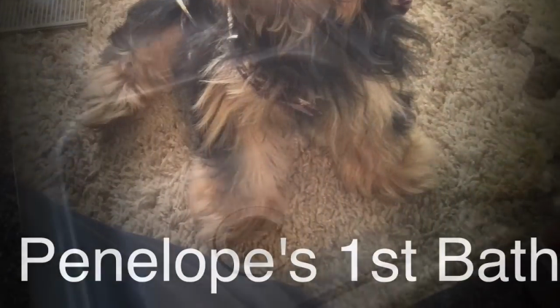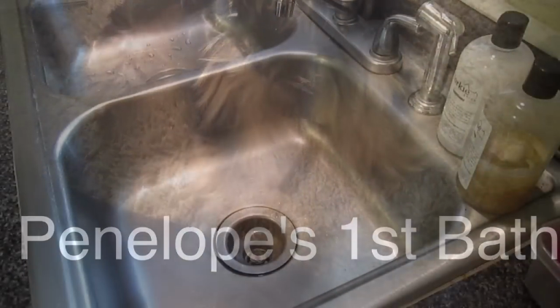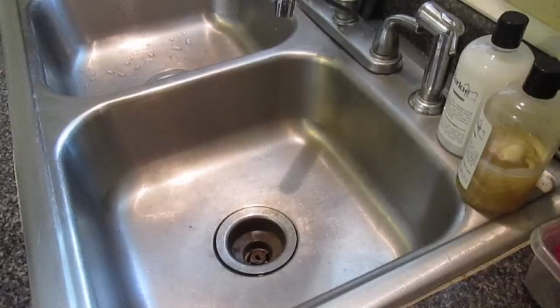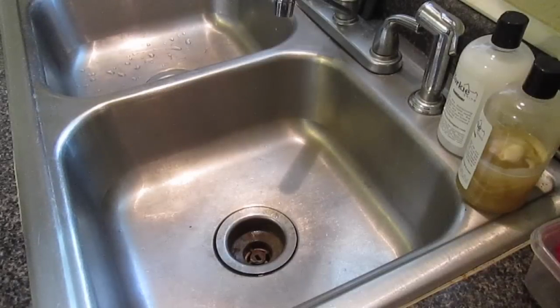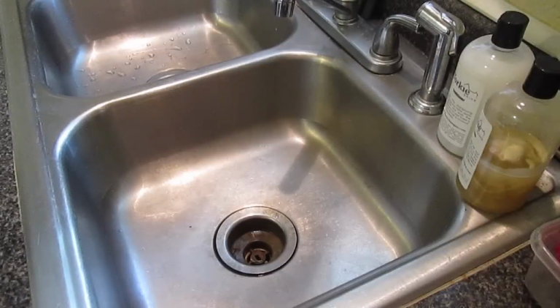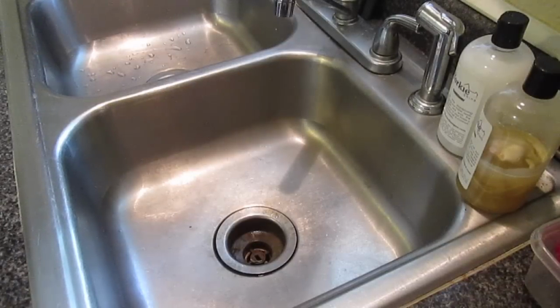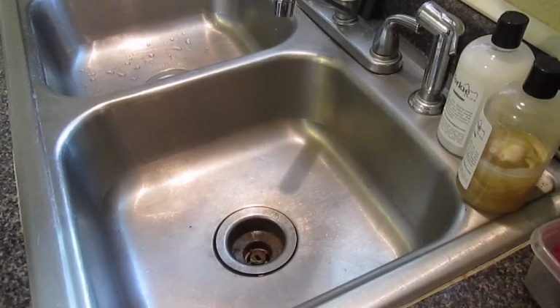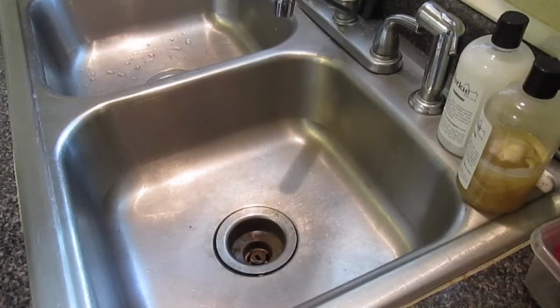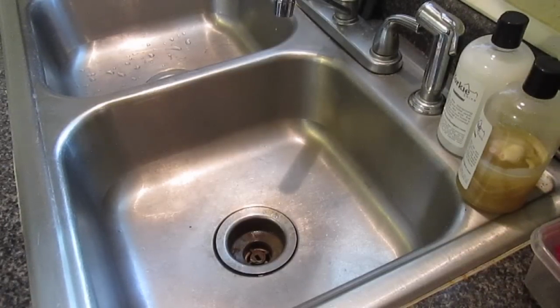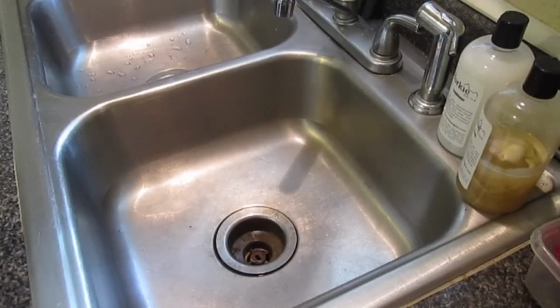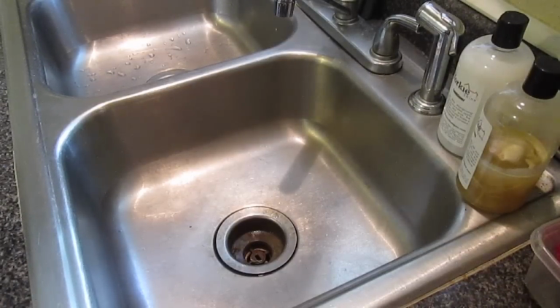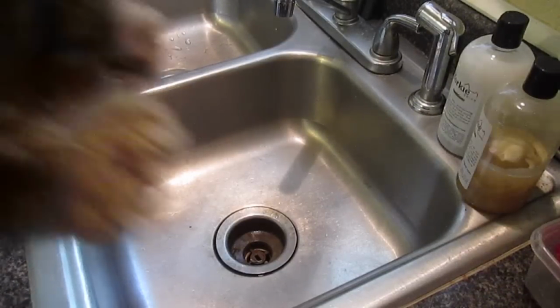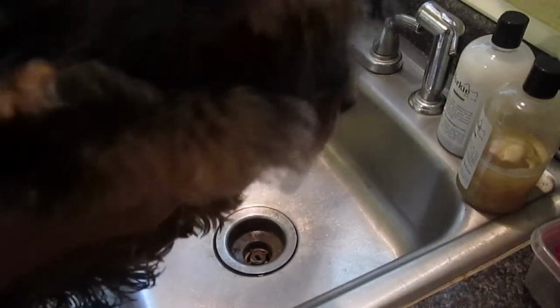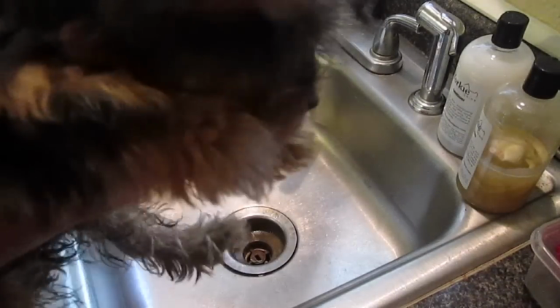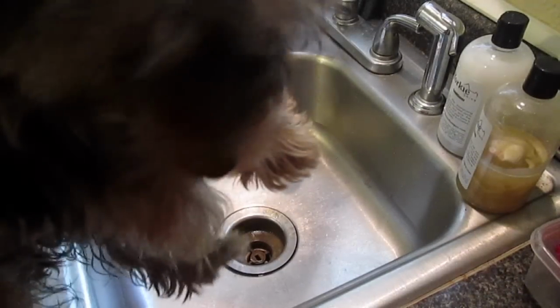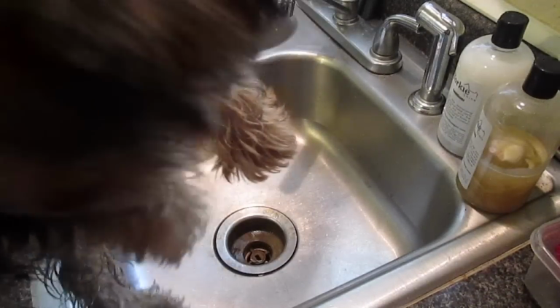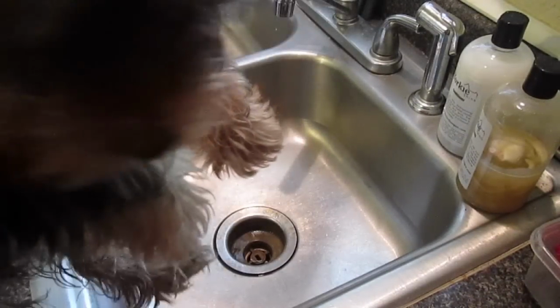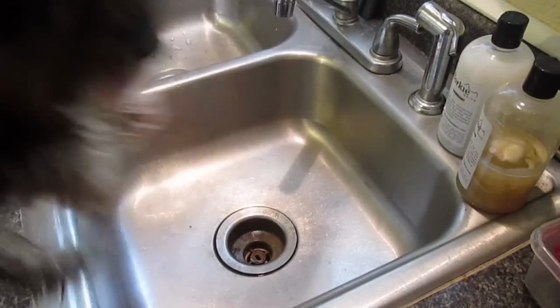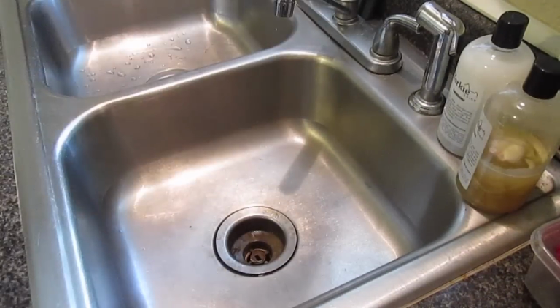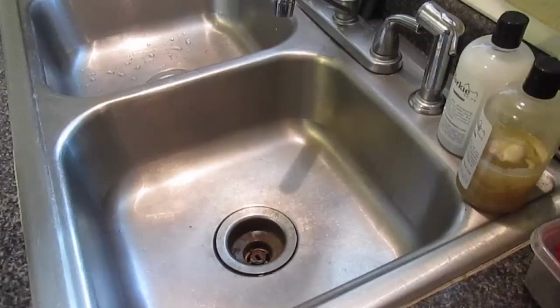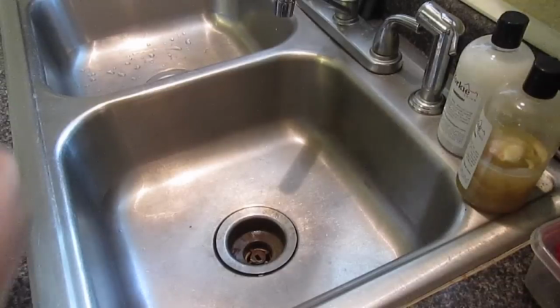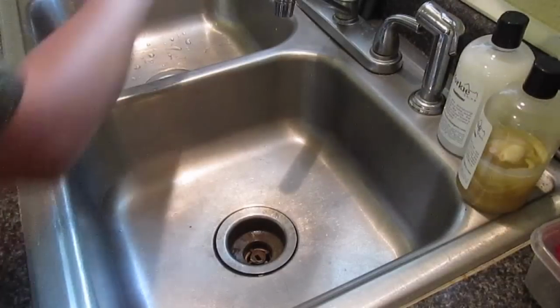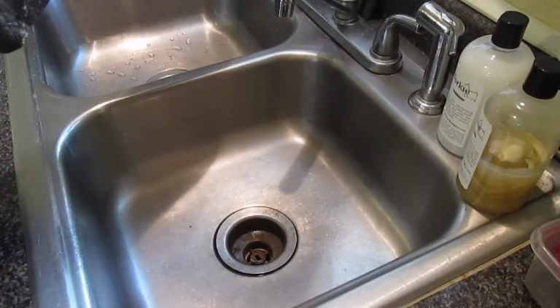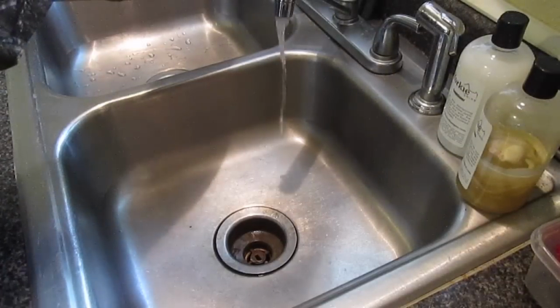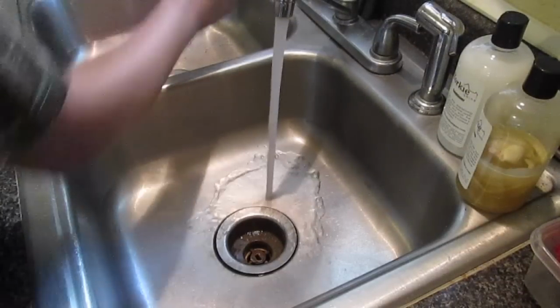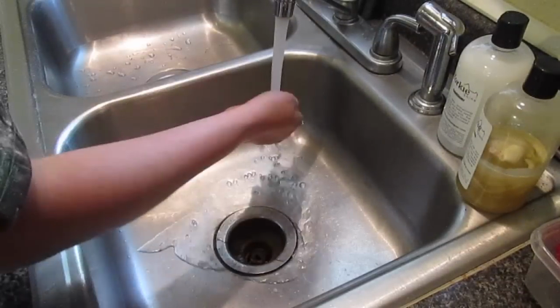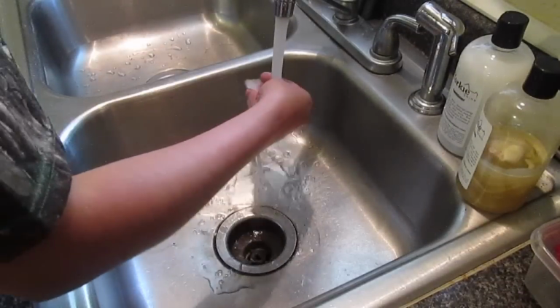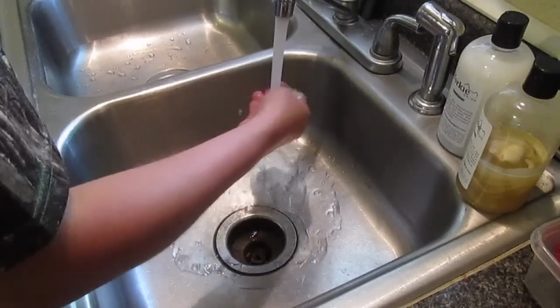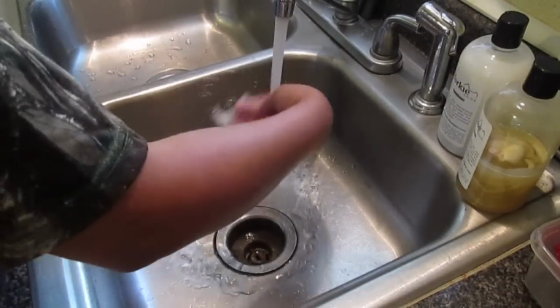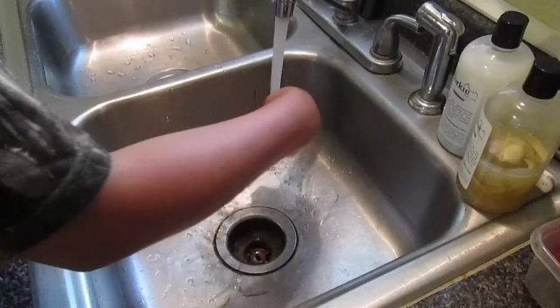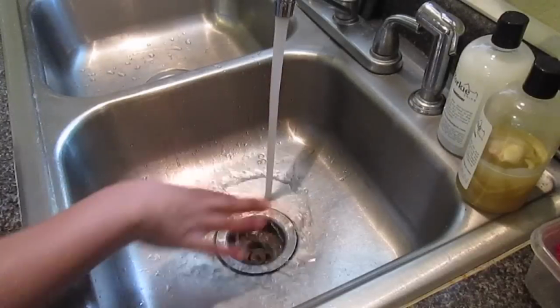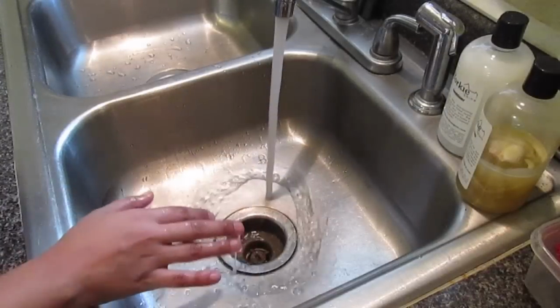Hi, well today I'm going to be giving Ms. Penelope — who she is — her first bath. She is stinky, really dirty. So we're going to go step by step.